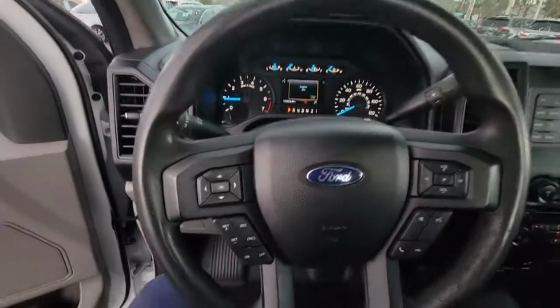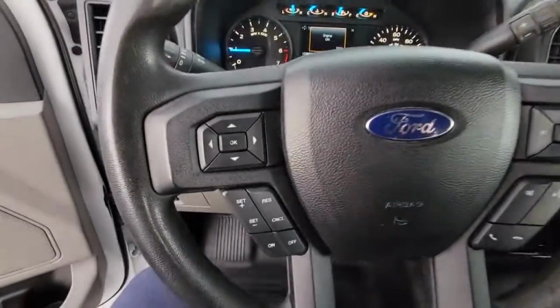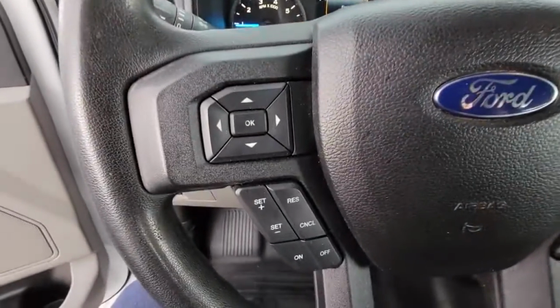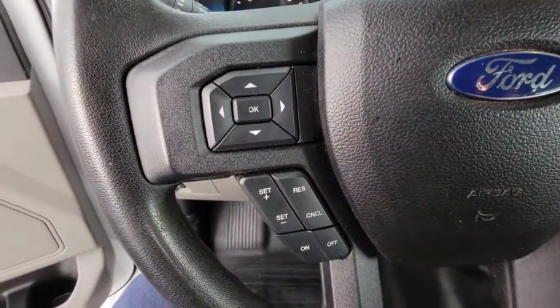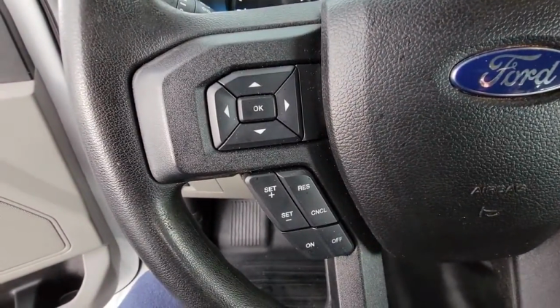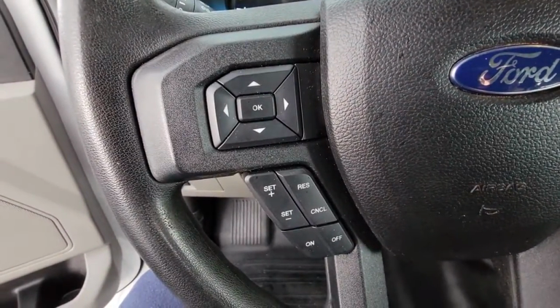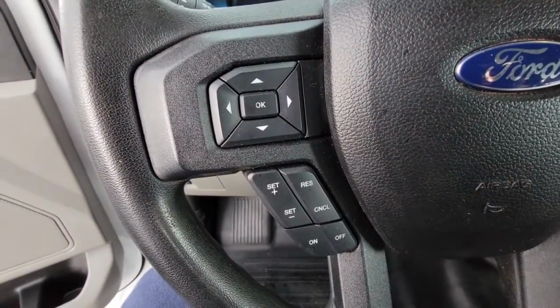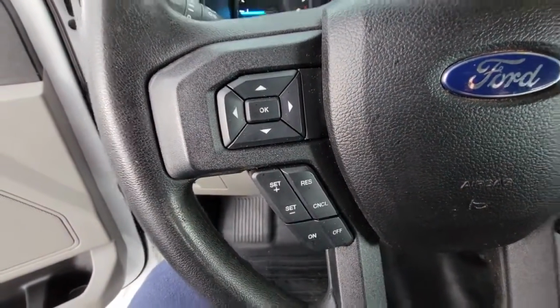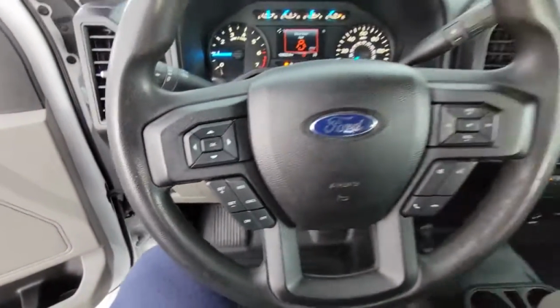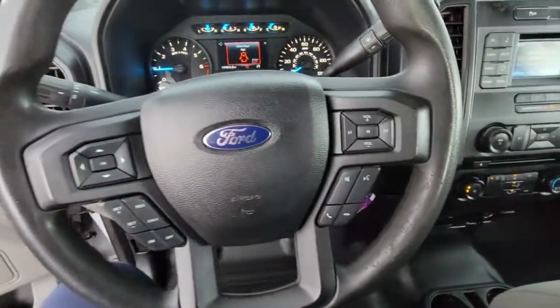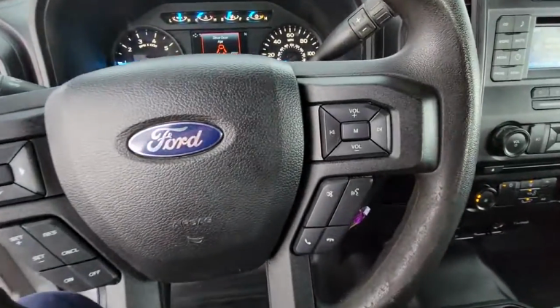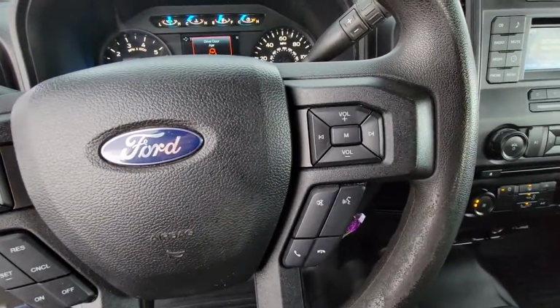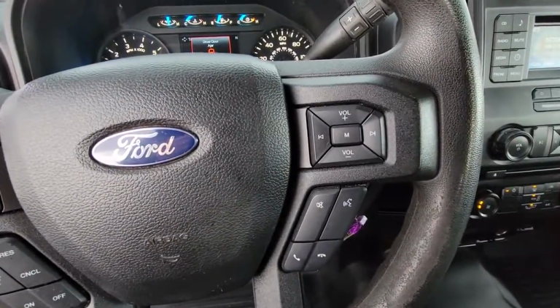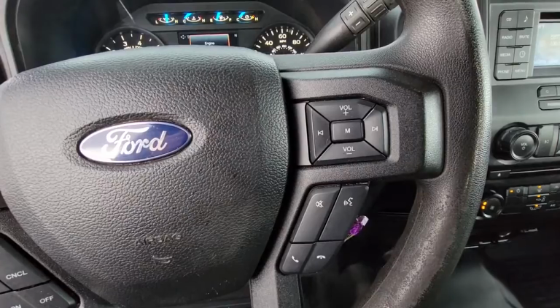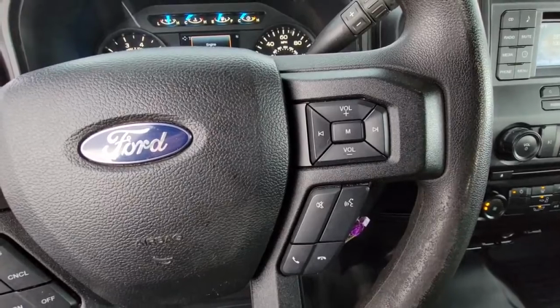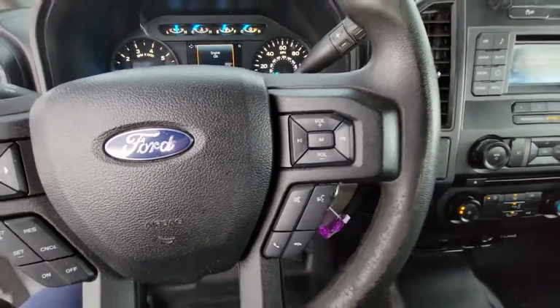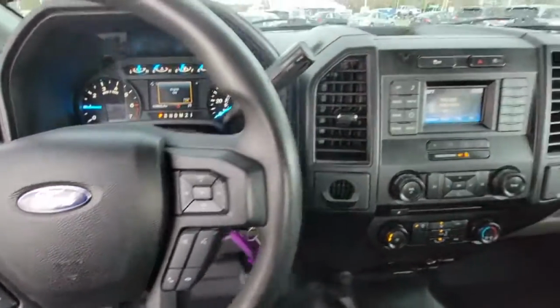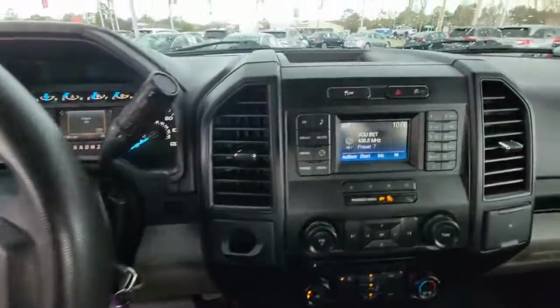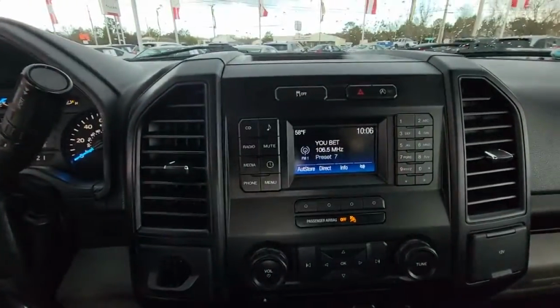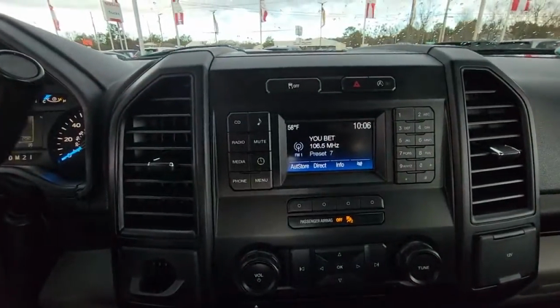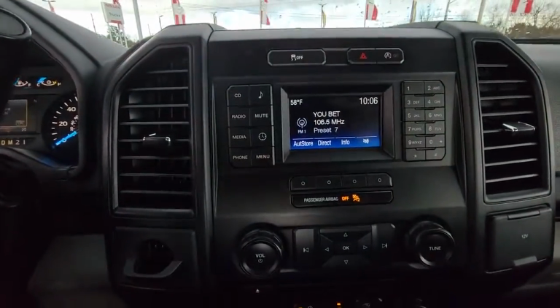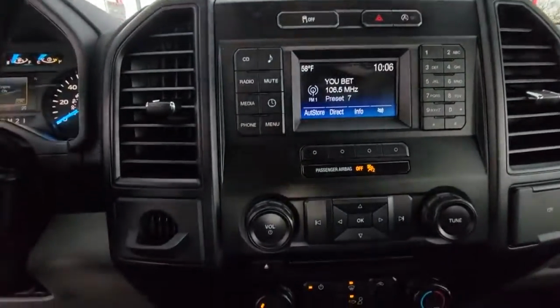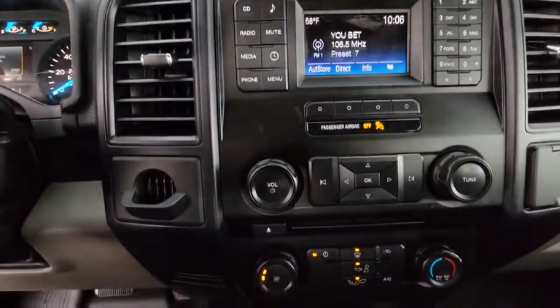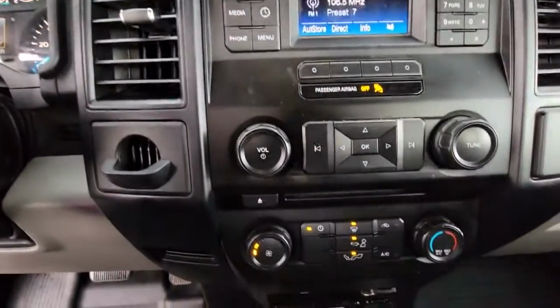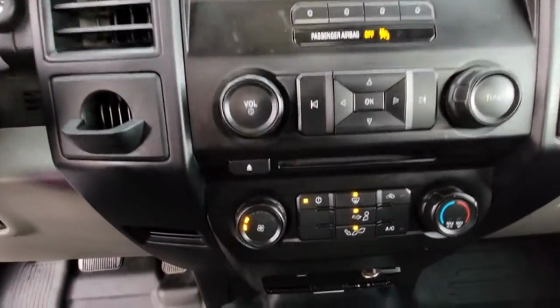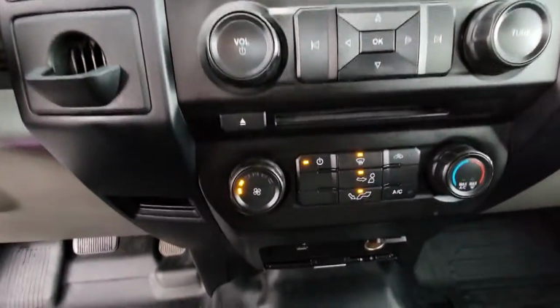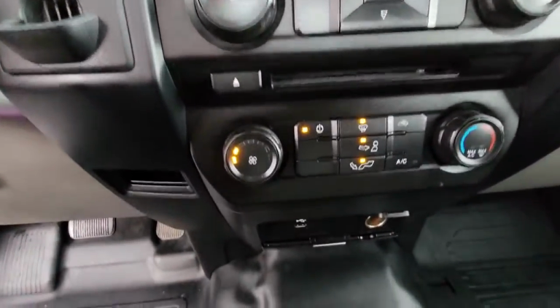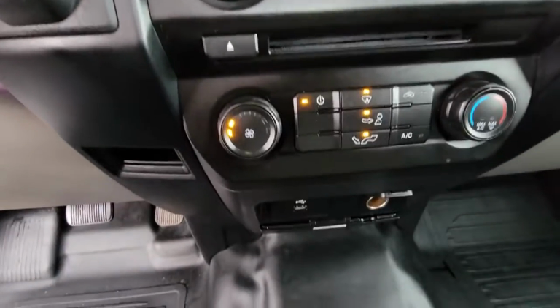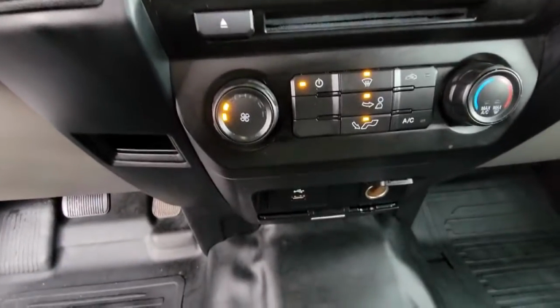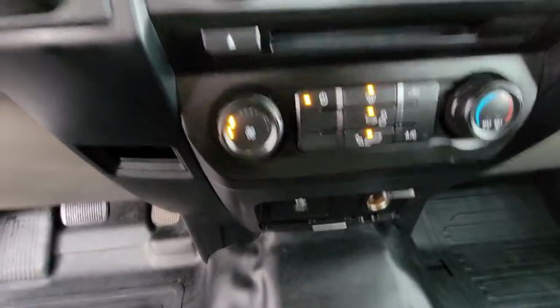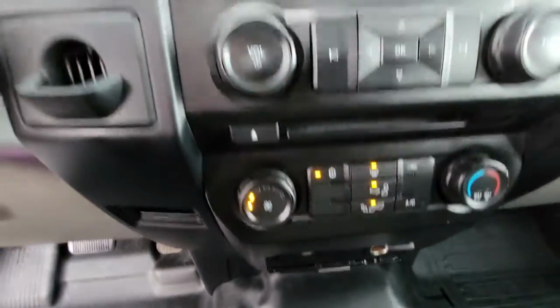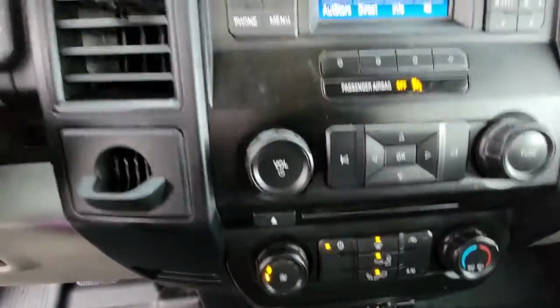These are just some of the great options this vehicle comes with: V6 cylinder engine, steering wheel audio controls, electronic stability control, Bluetooth connection, and intermittent wipers.